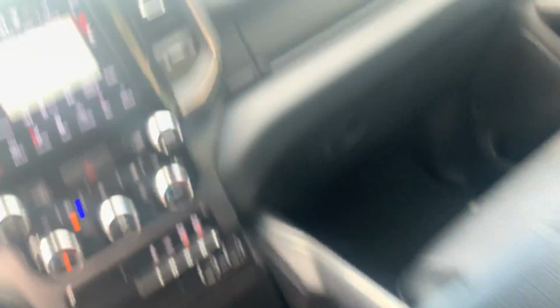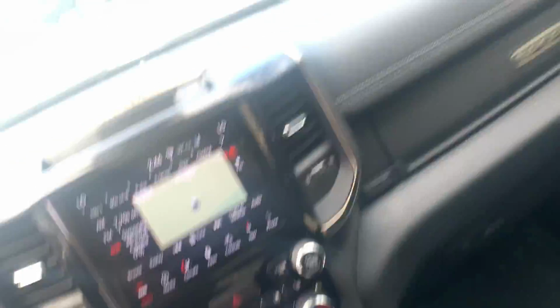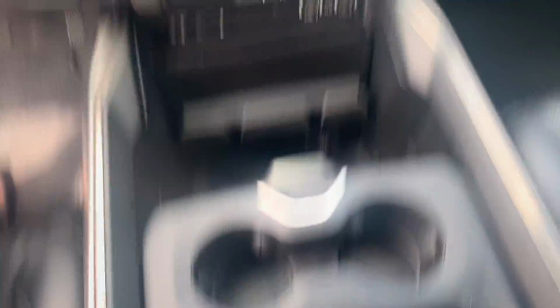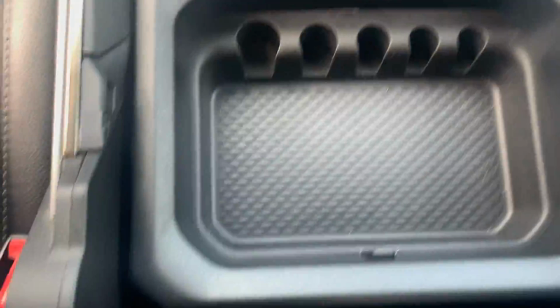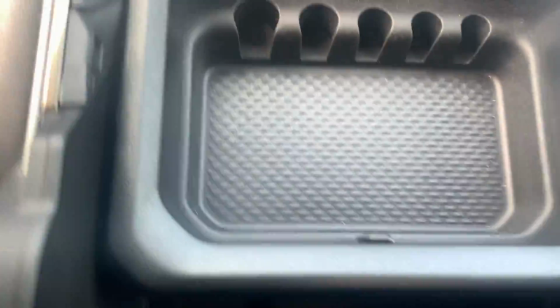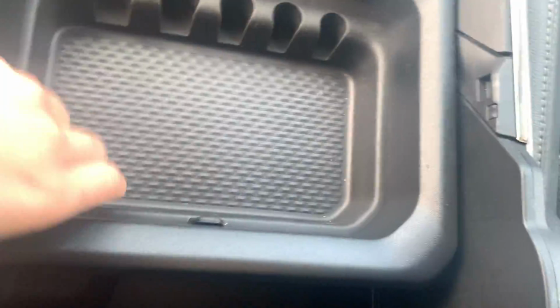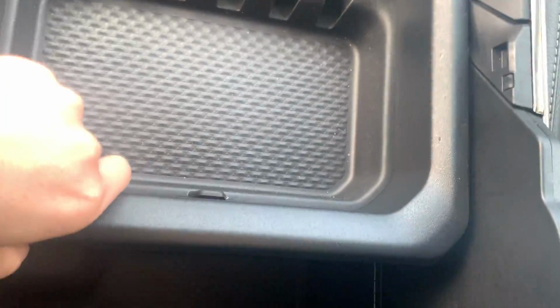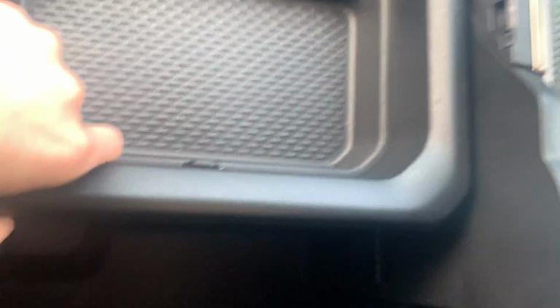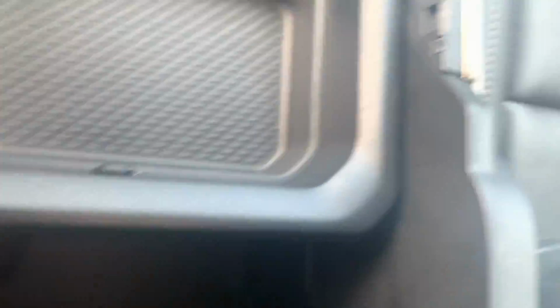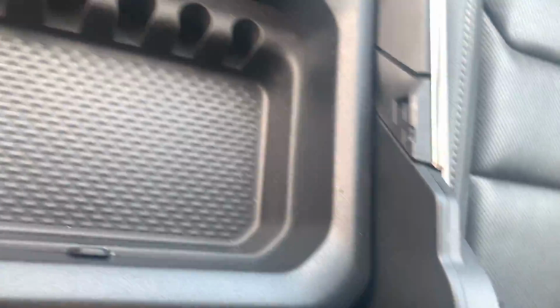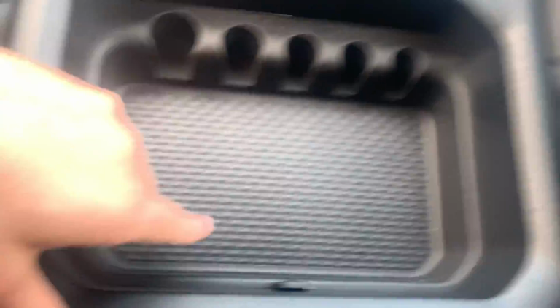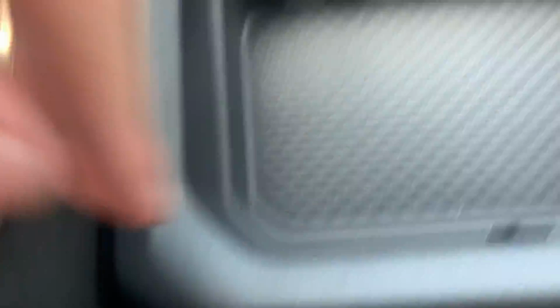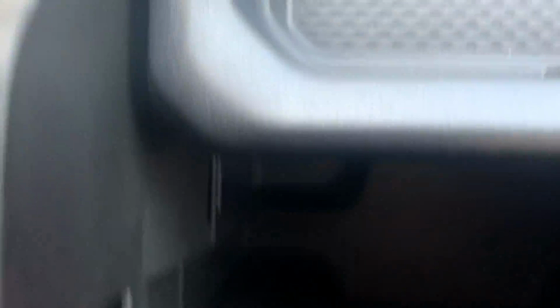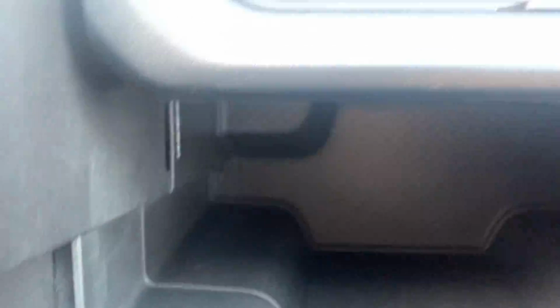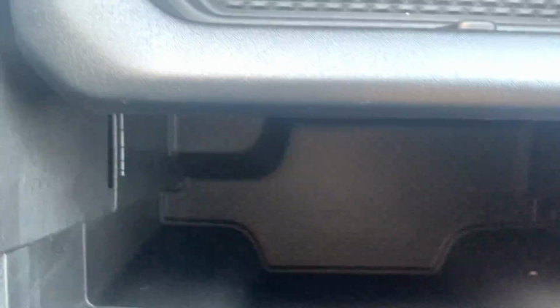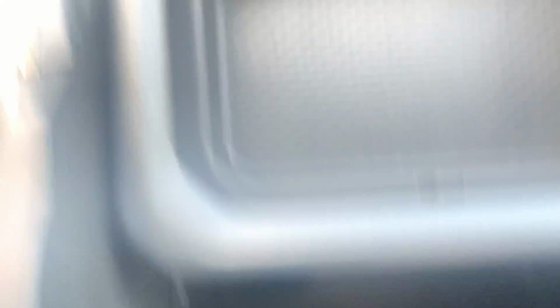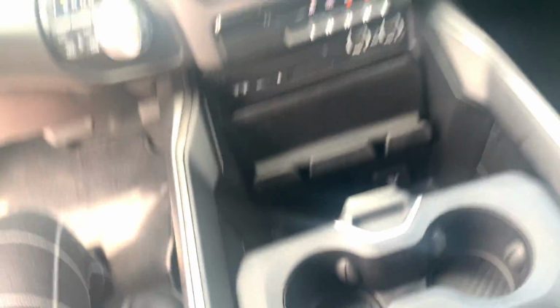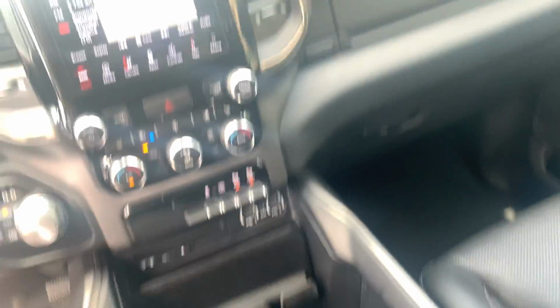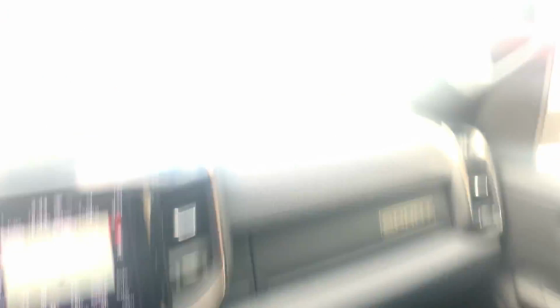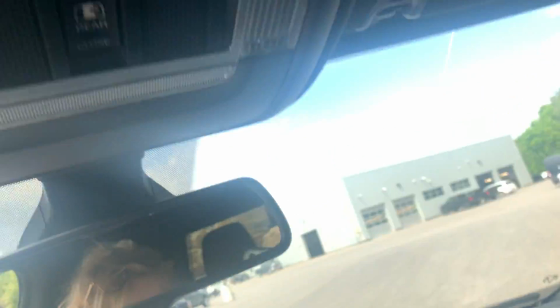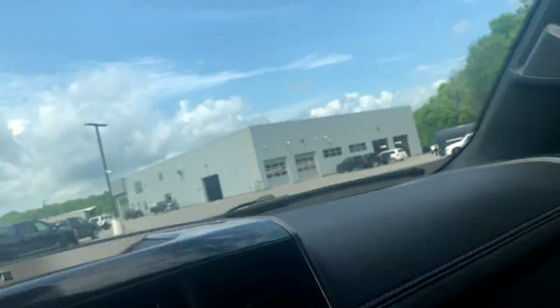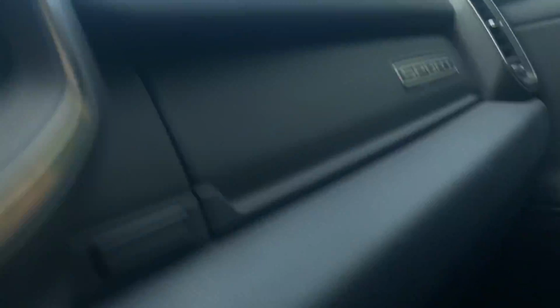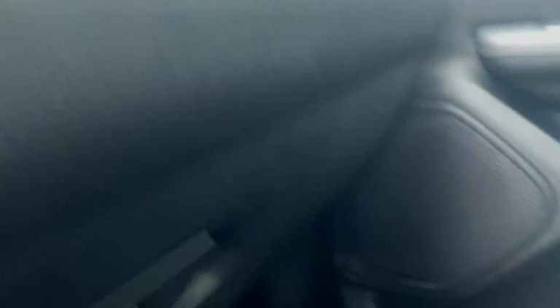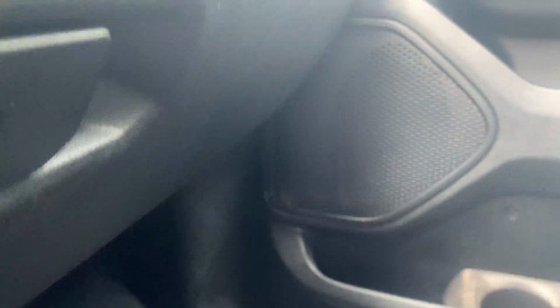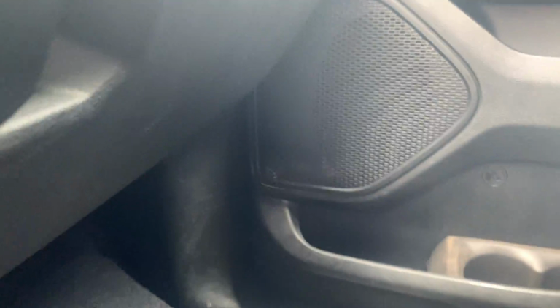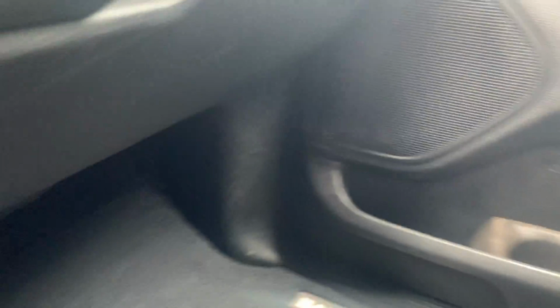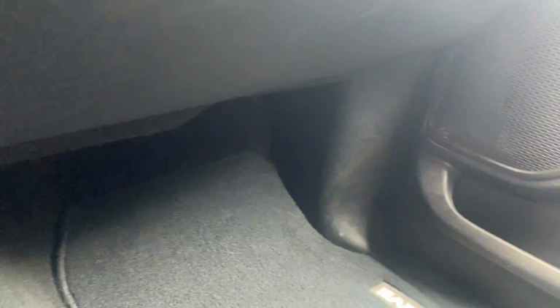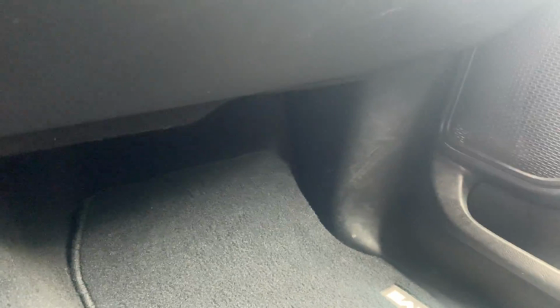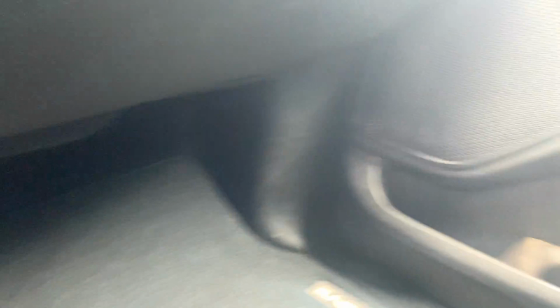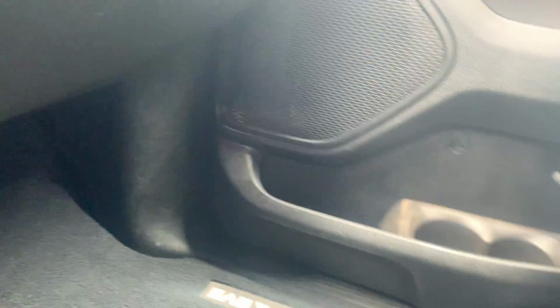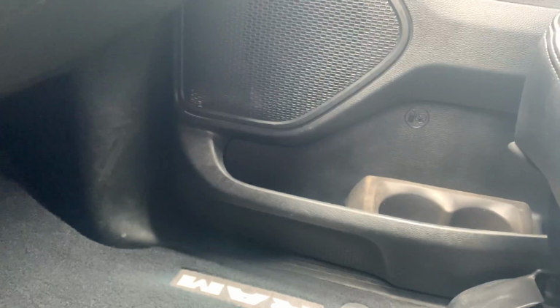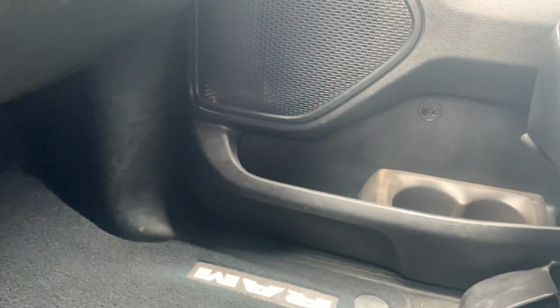Cup holders and armrest back here. Very spacious for compartment space back here, as well as great leg room for your passengers.